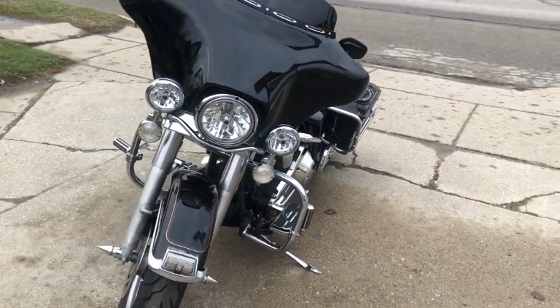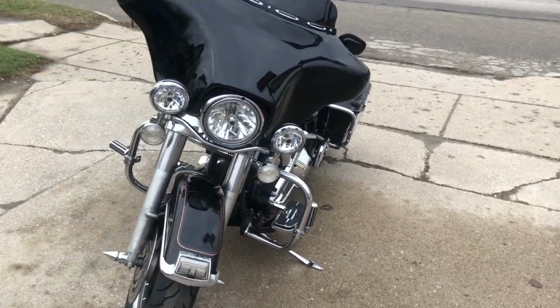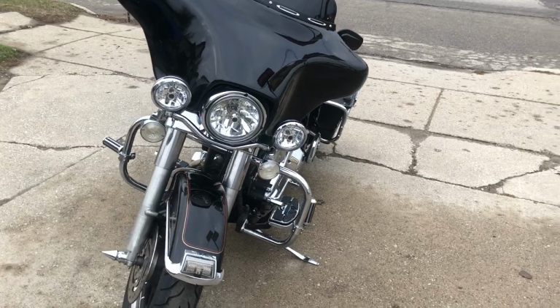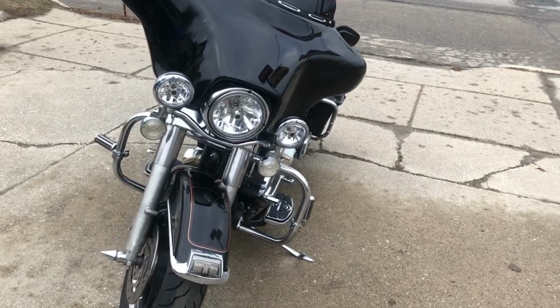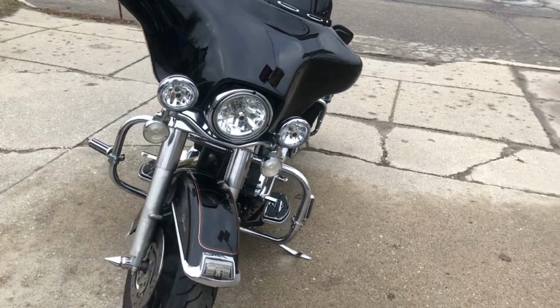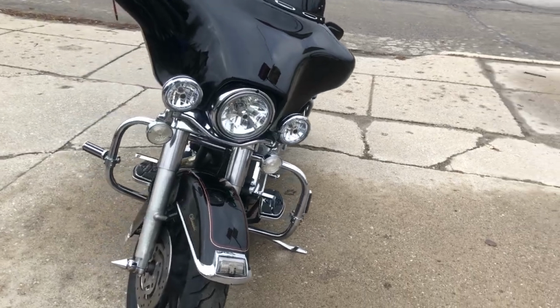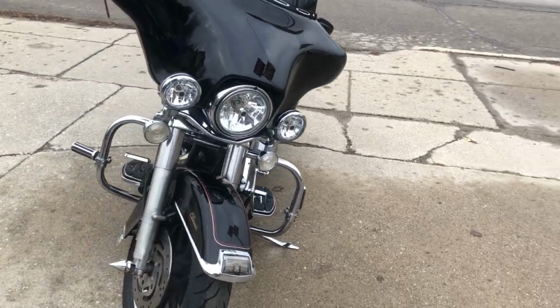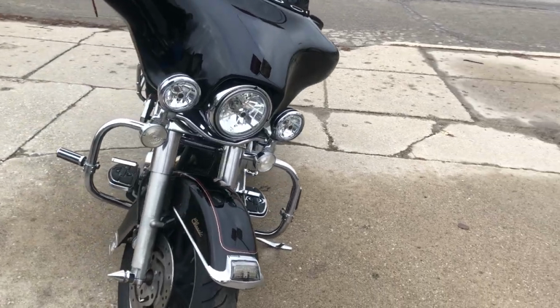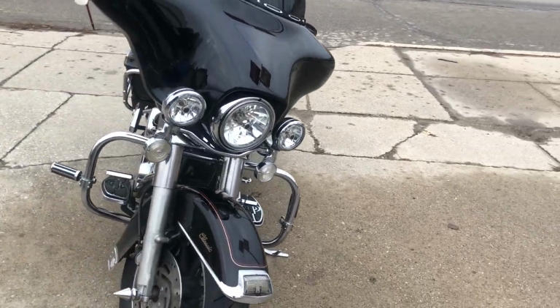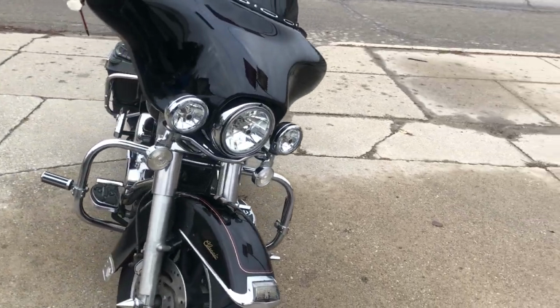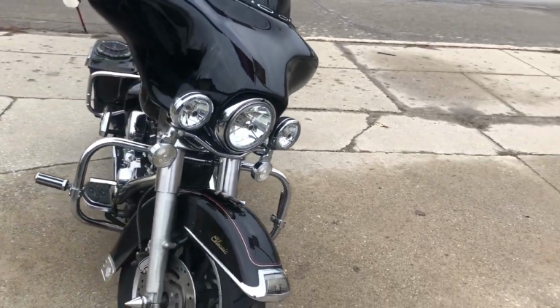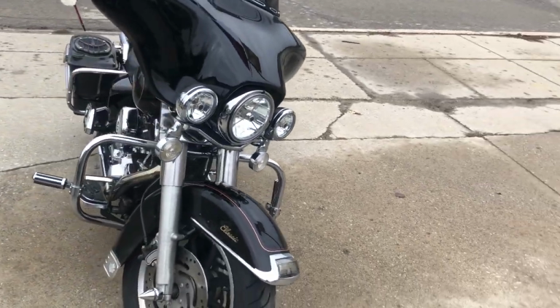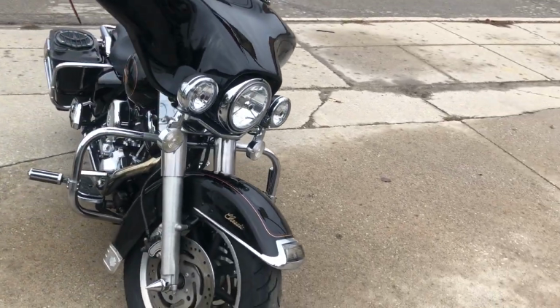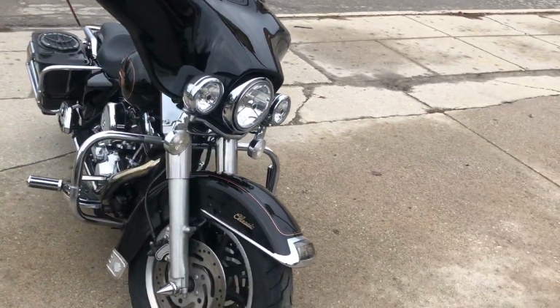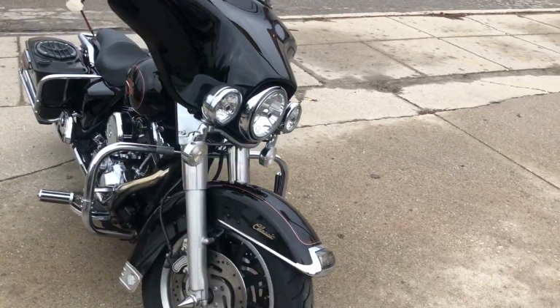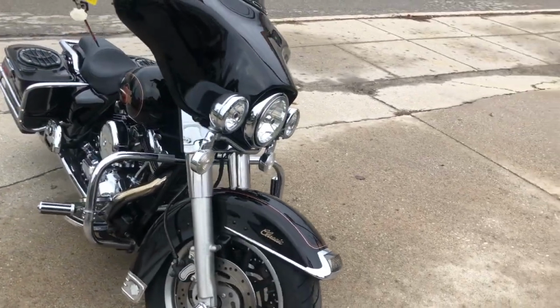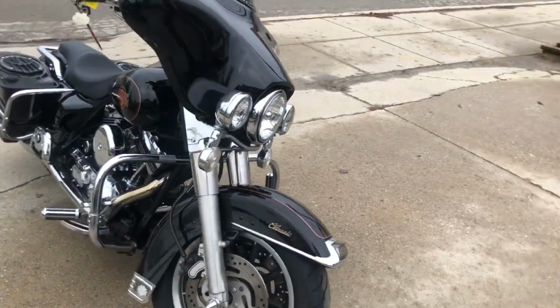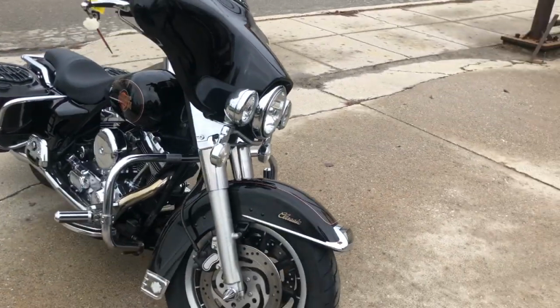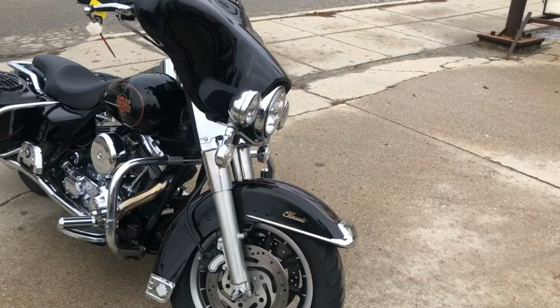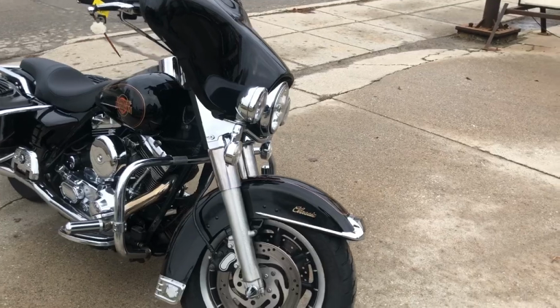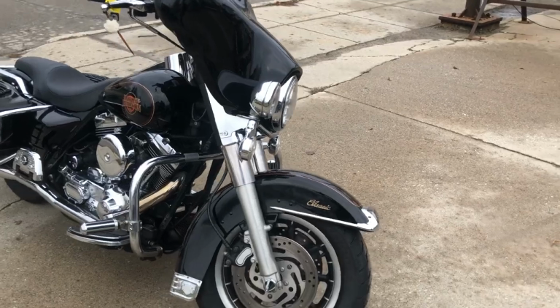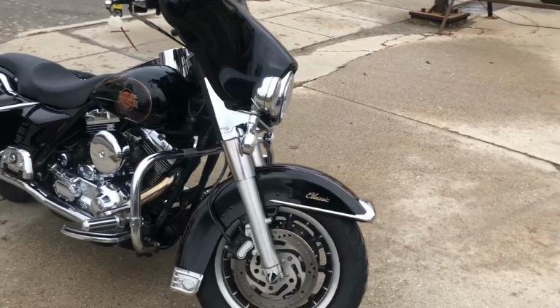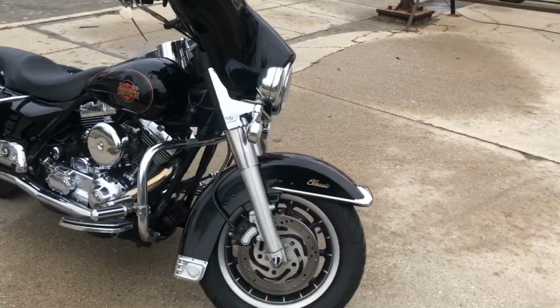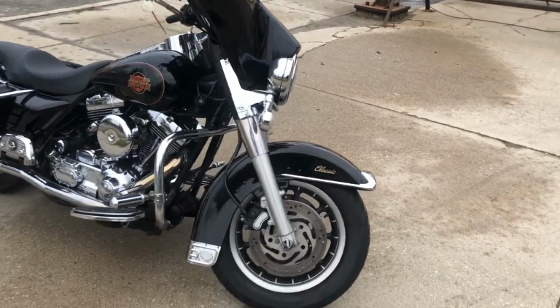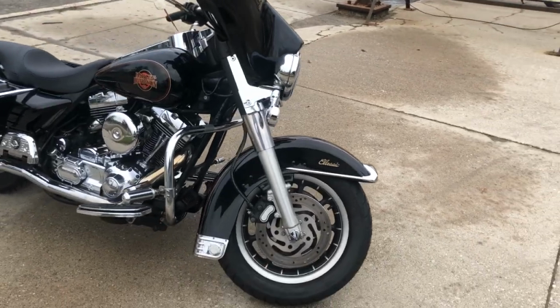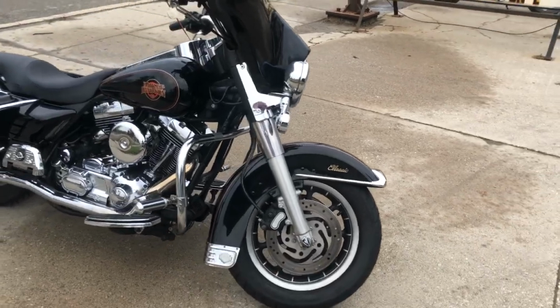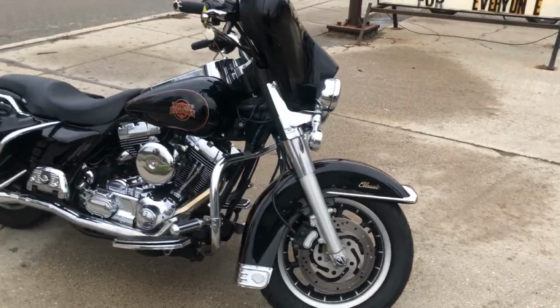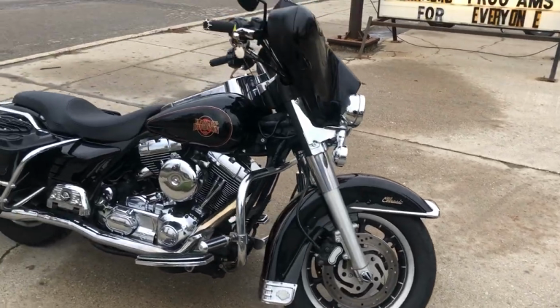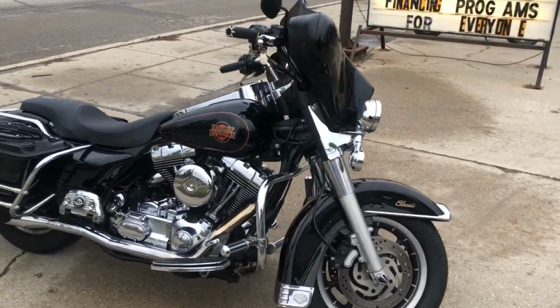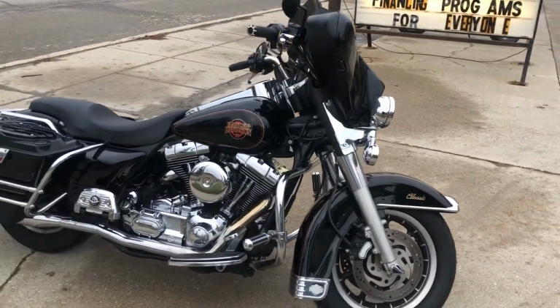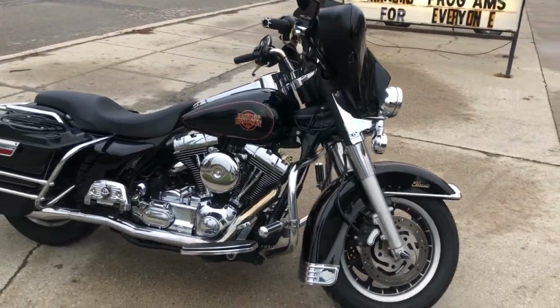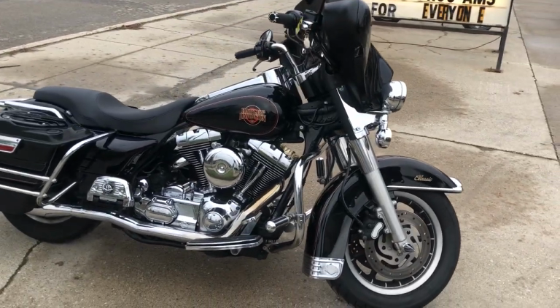We have over 600 used motorcycles on our website. ApprovalPowerSports.com, or you can give us a call at 810-648-9500.